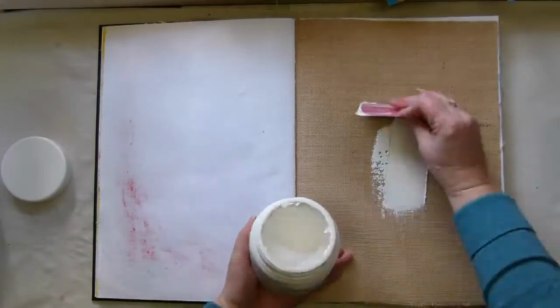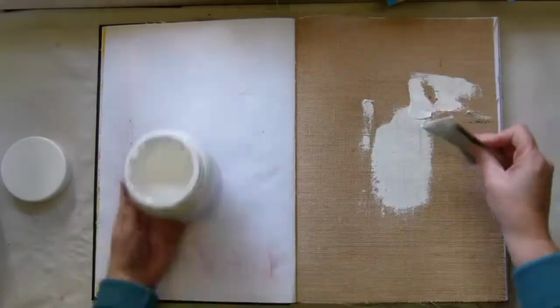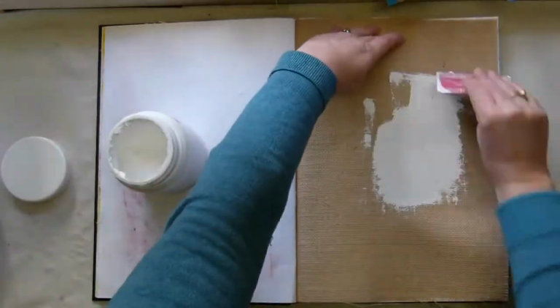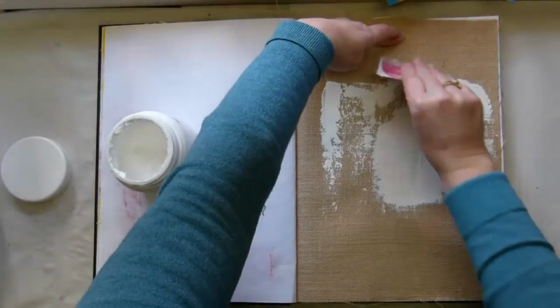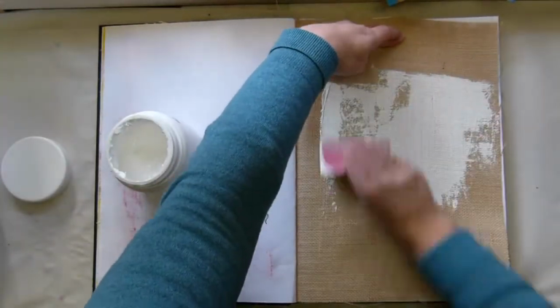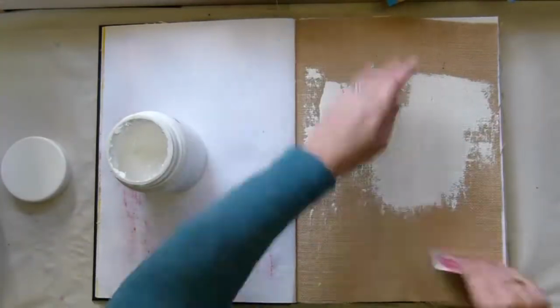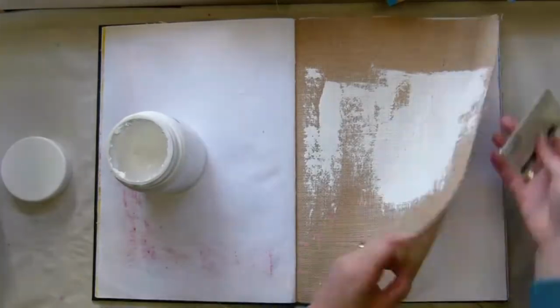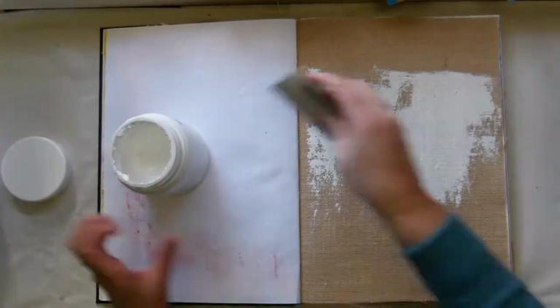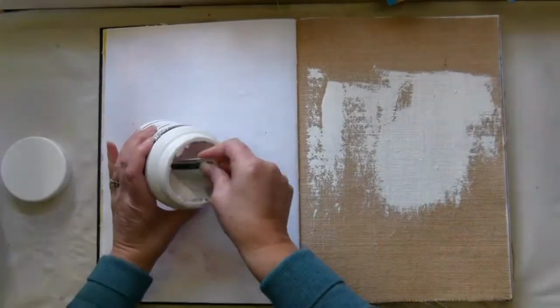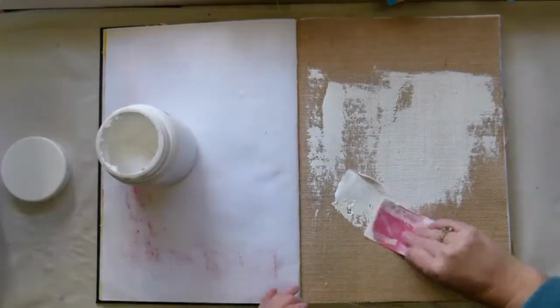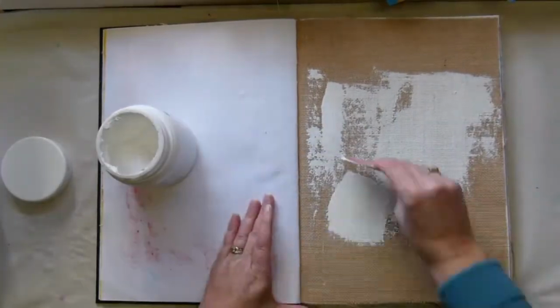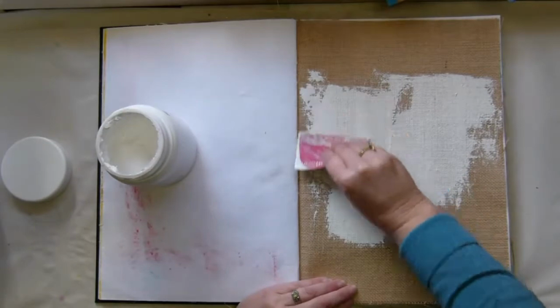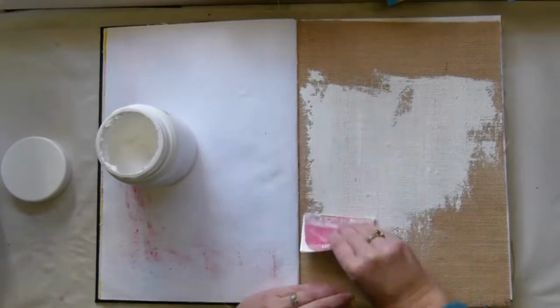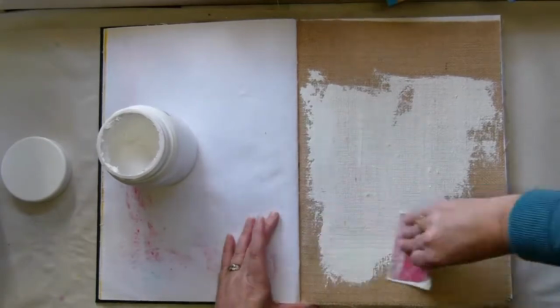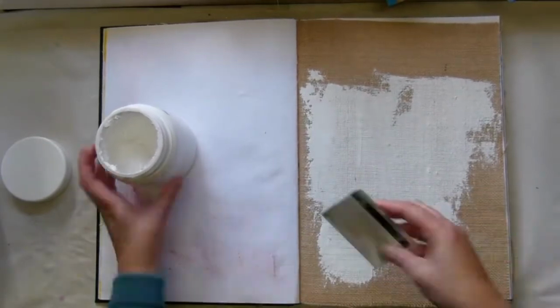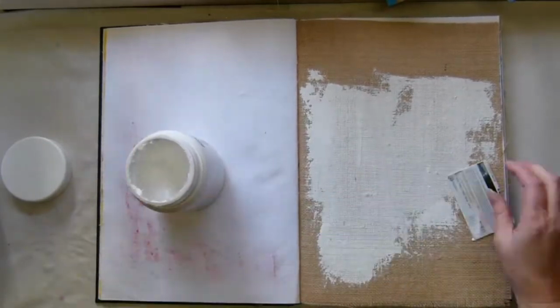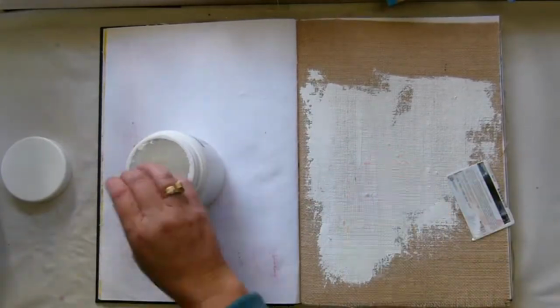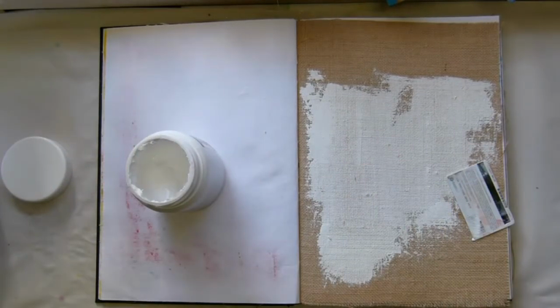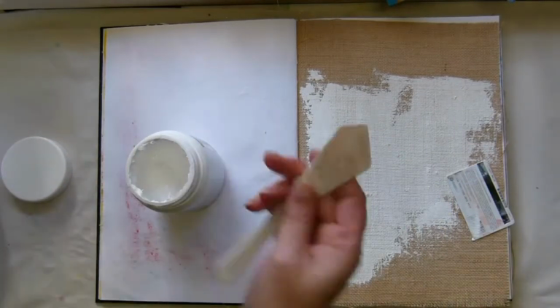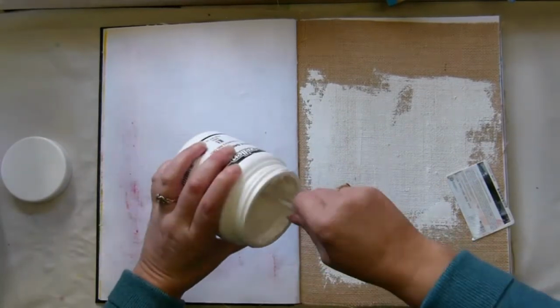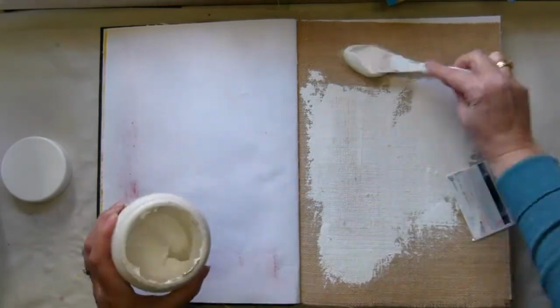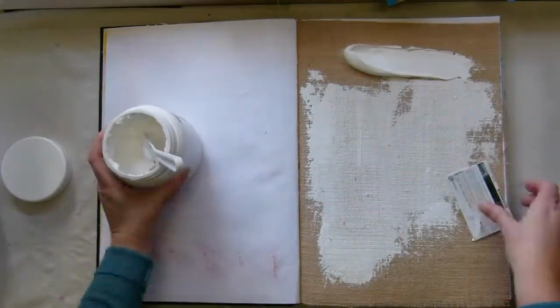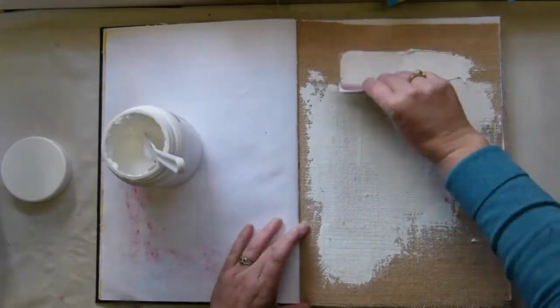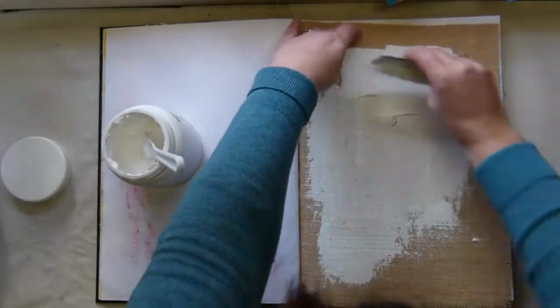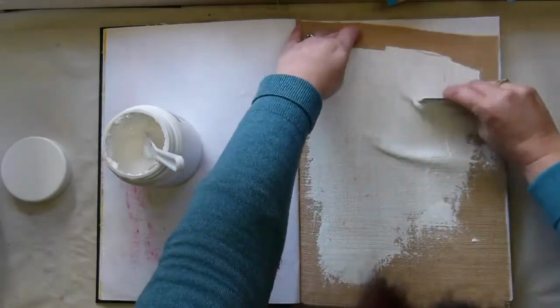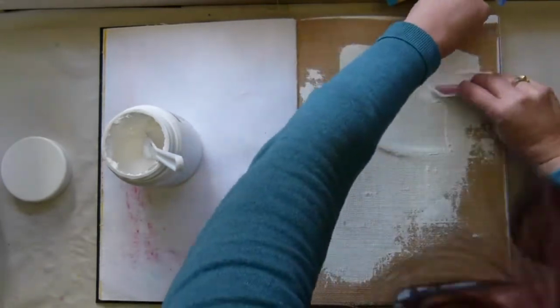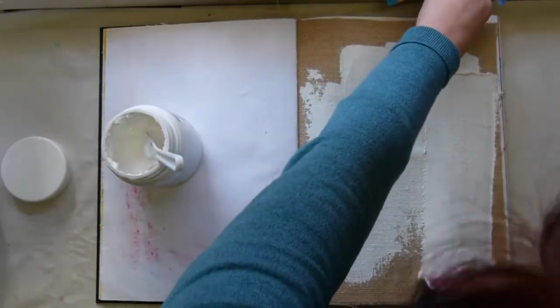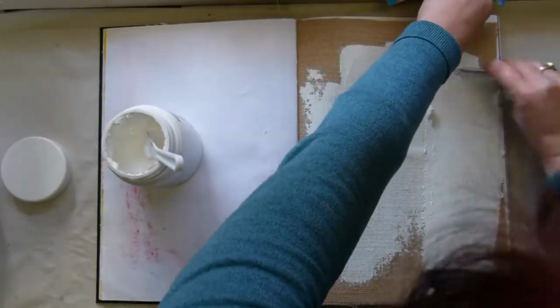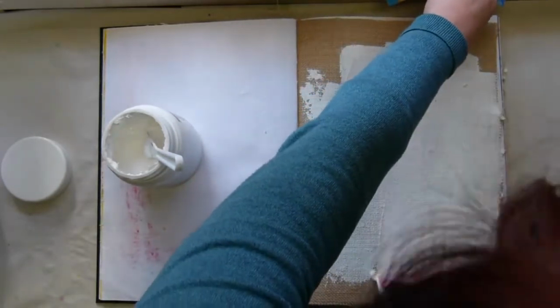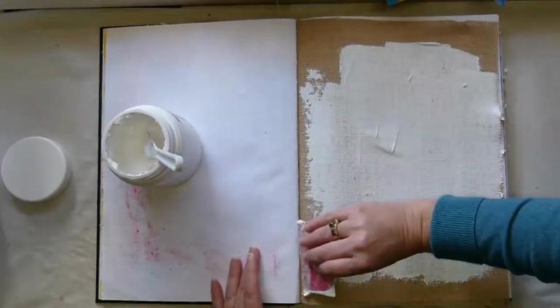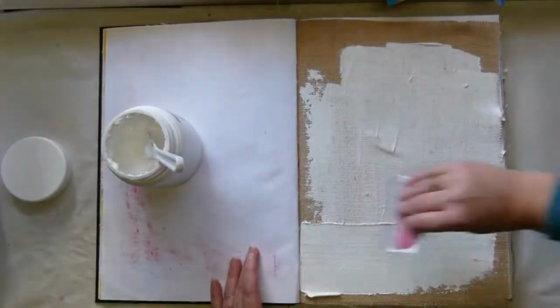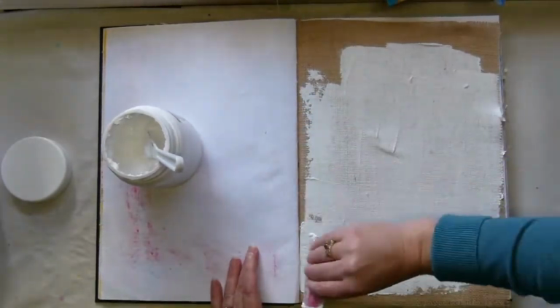It's Tanya and I'm here again doing one of my art journals. I've kind of slacked off a little bit, so I got my groove on and I decided I needed to work in my Dina Wakeley gigantic journal.